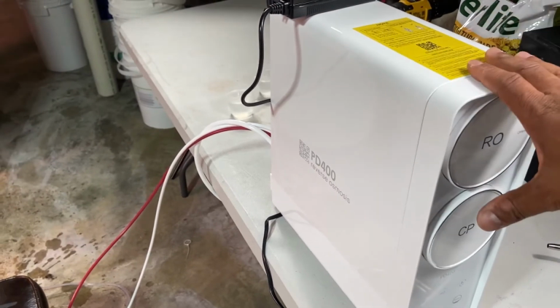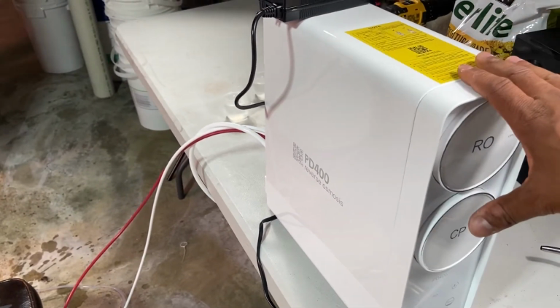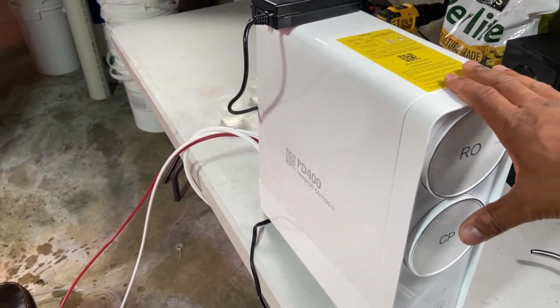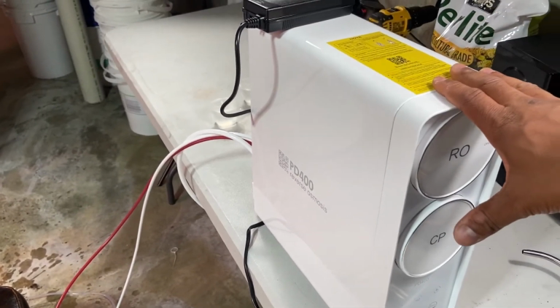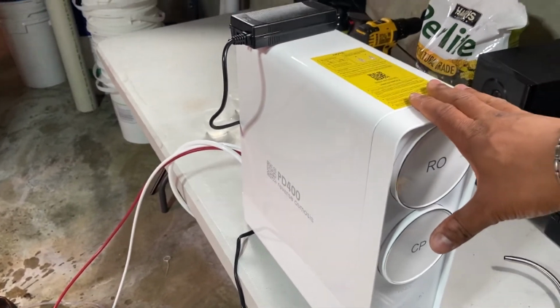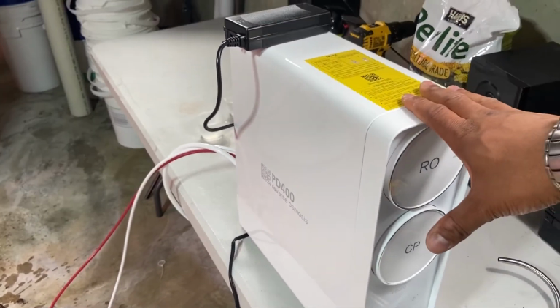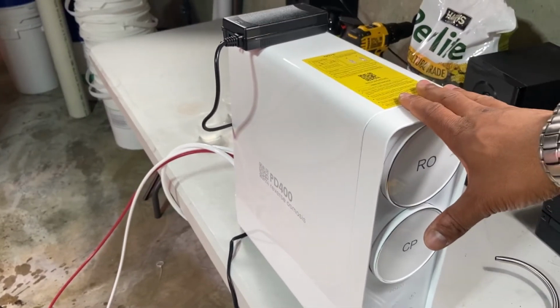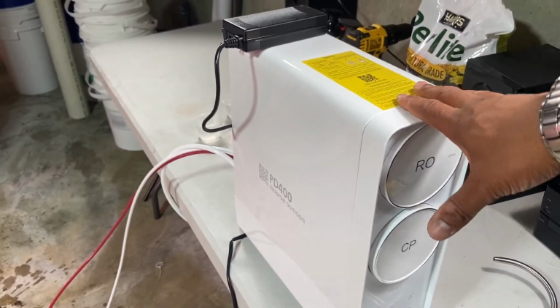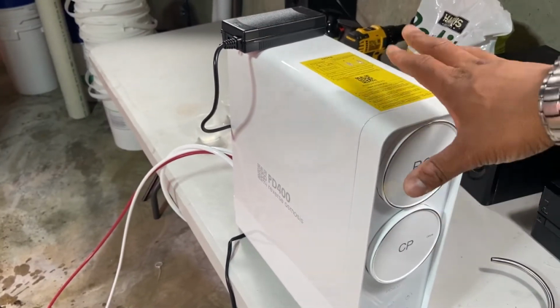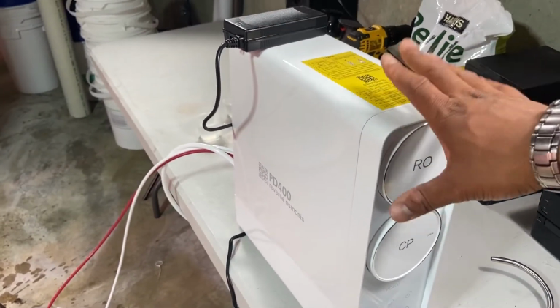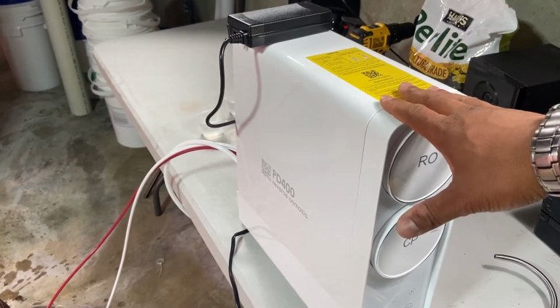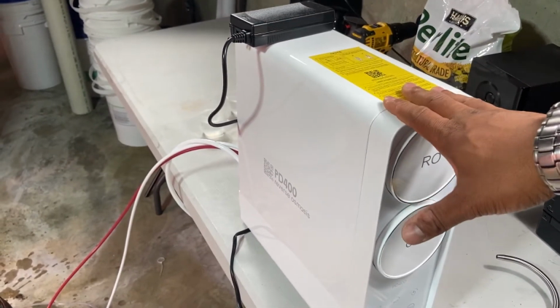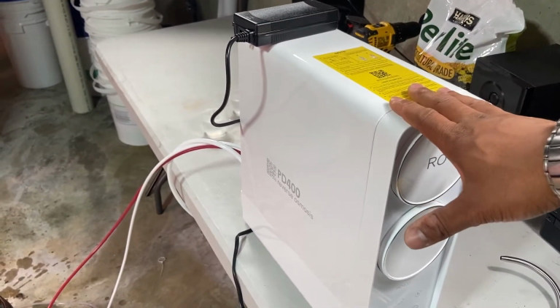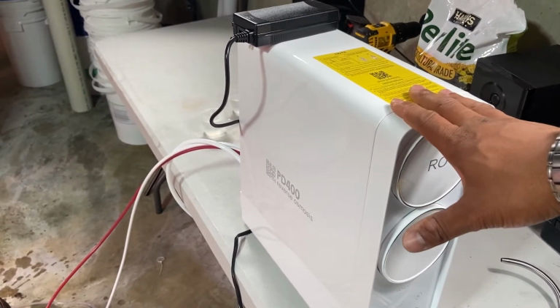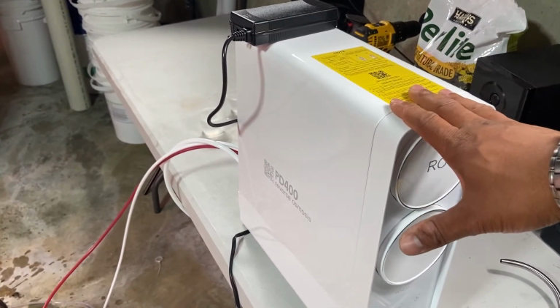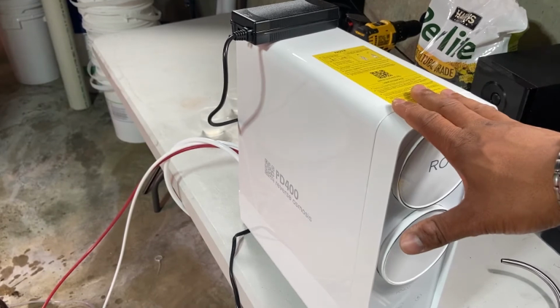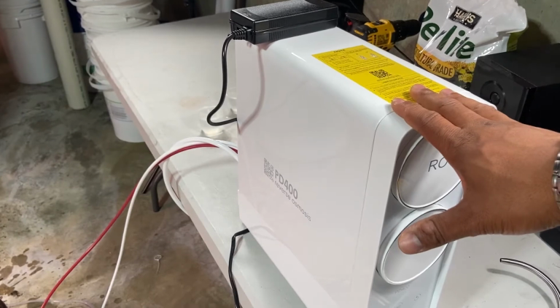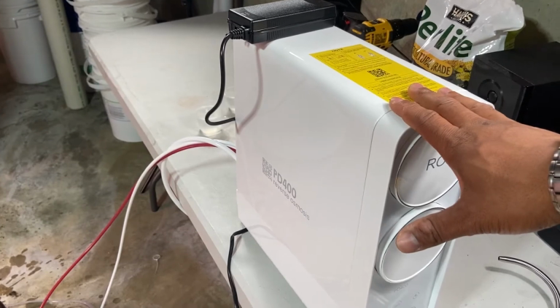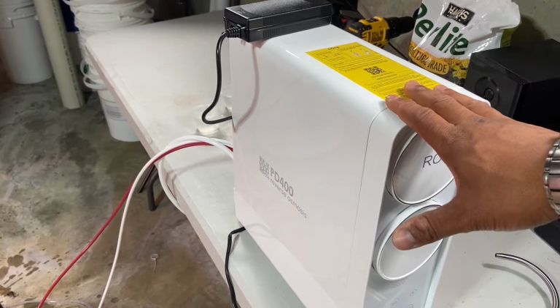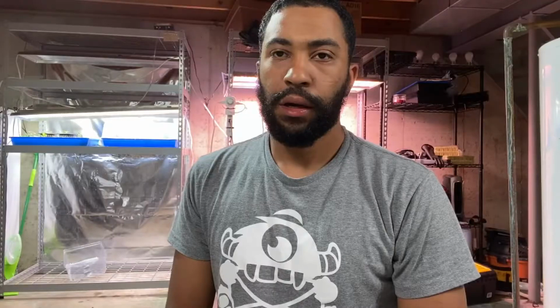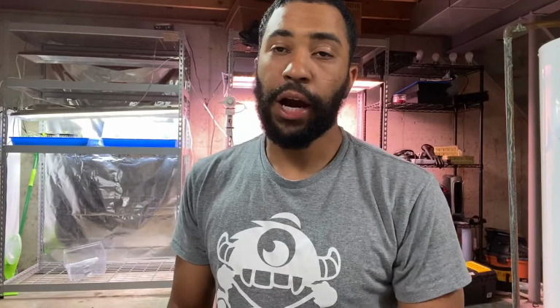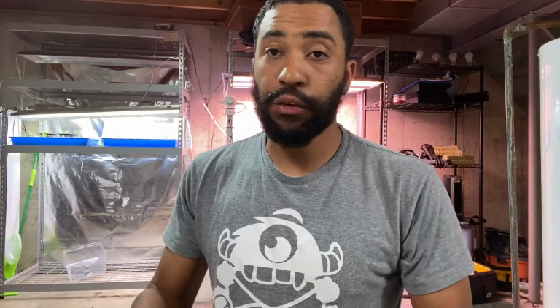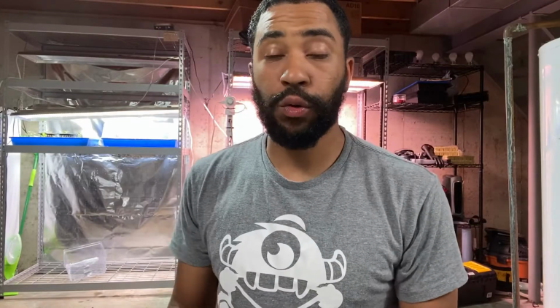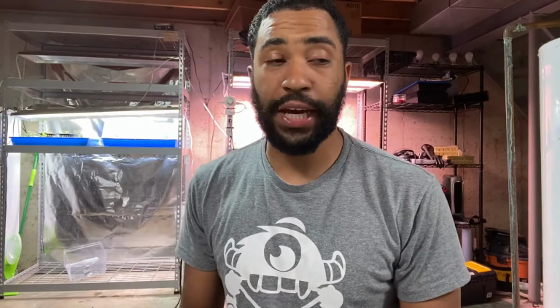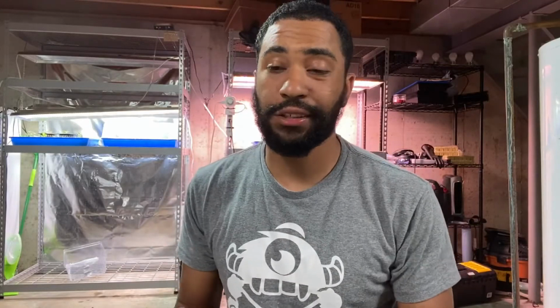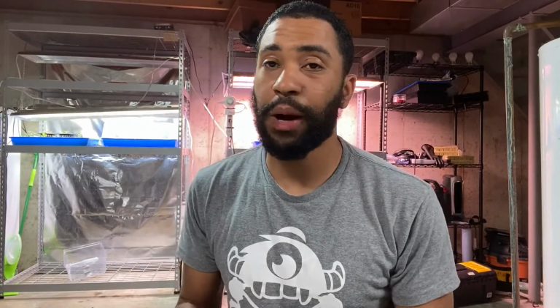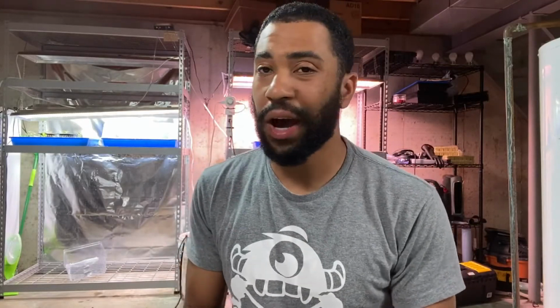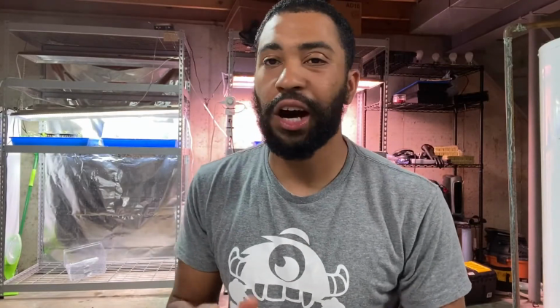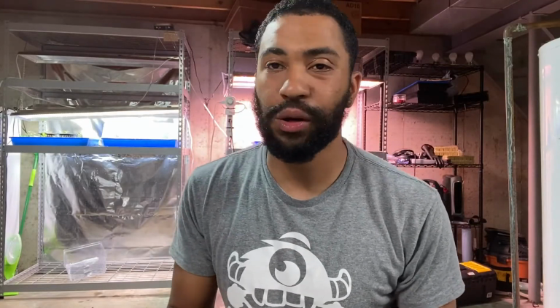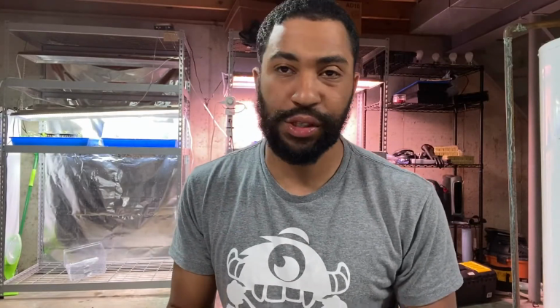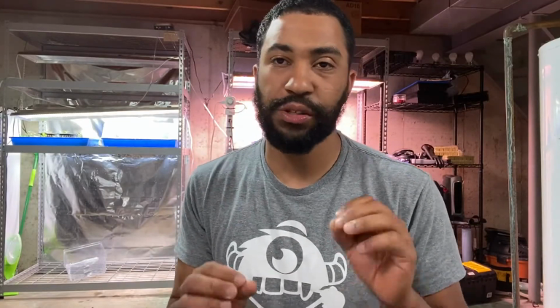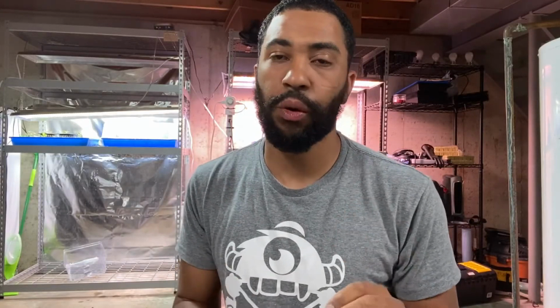Overall, I'm very pleased with this product and I'm very happy to add it to my hydroponic system. Now let's talk about why an RO system is important.